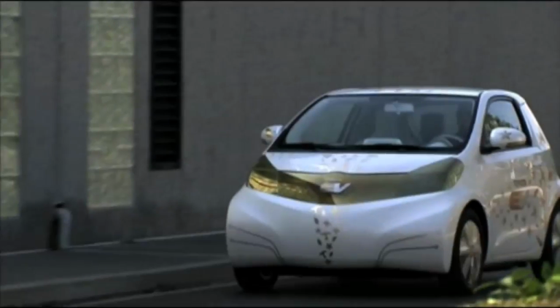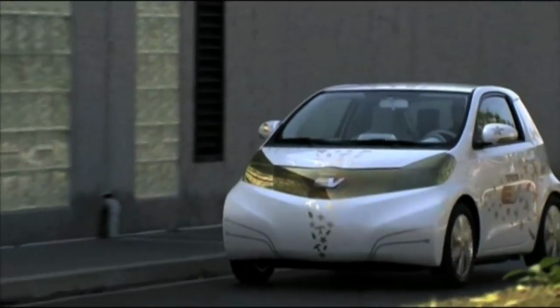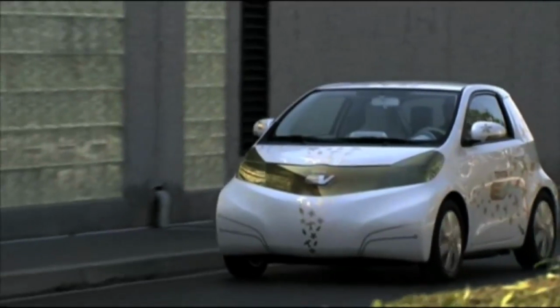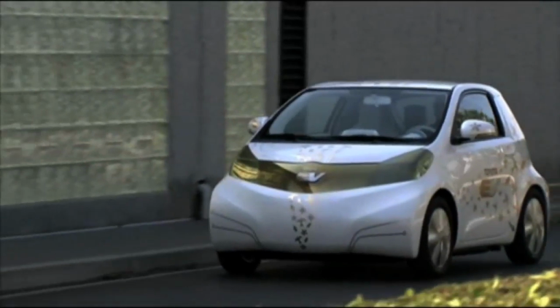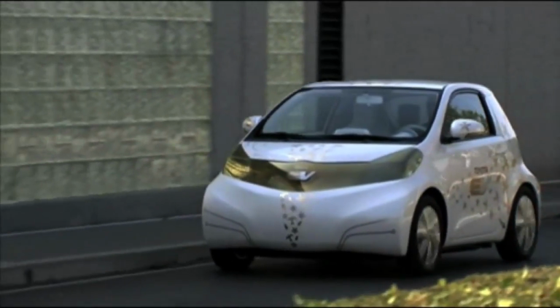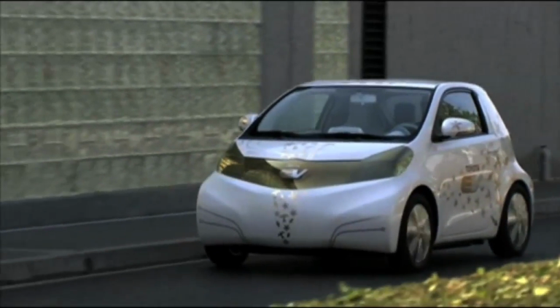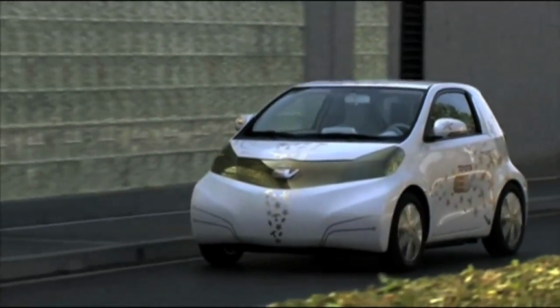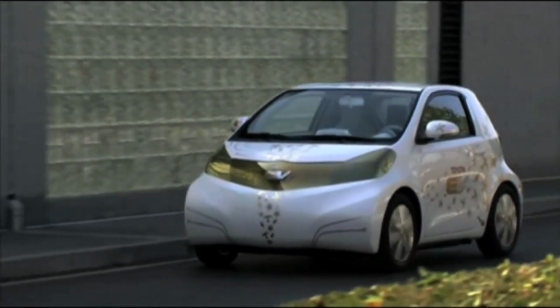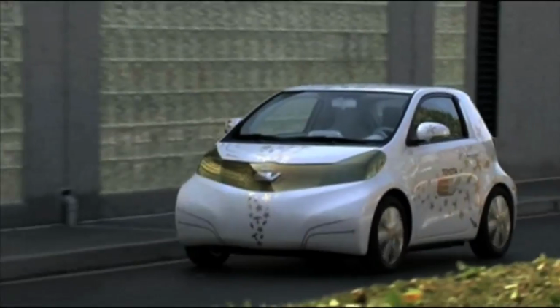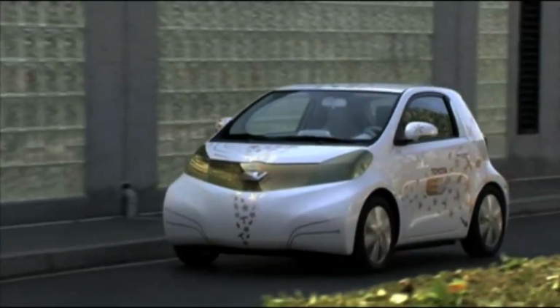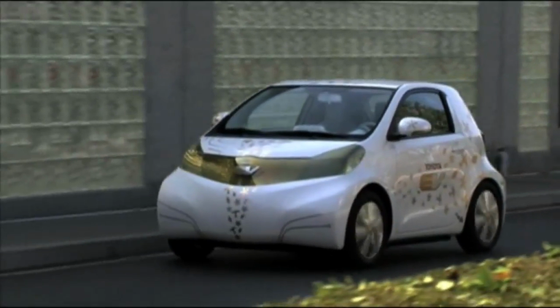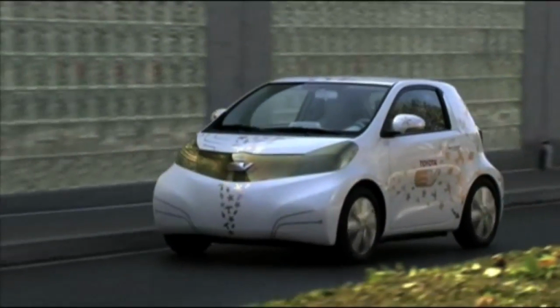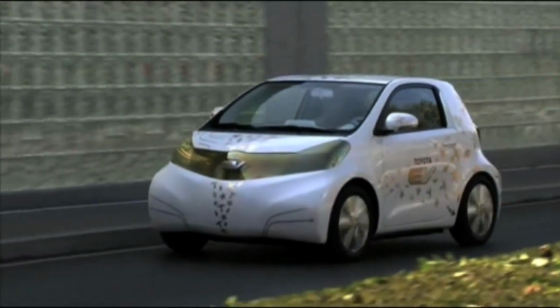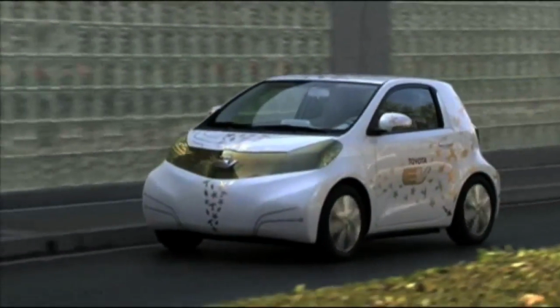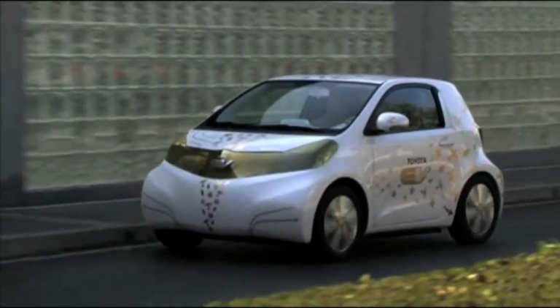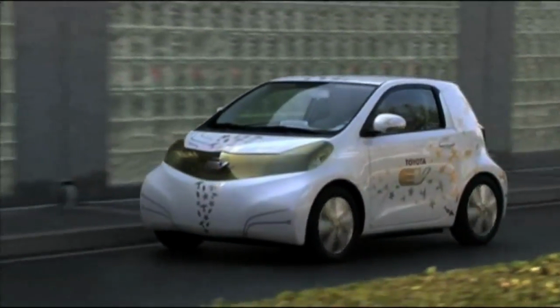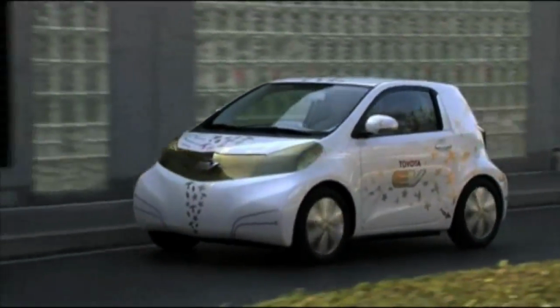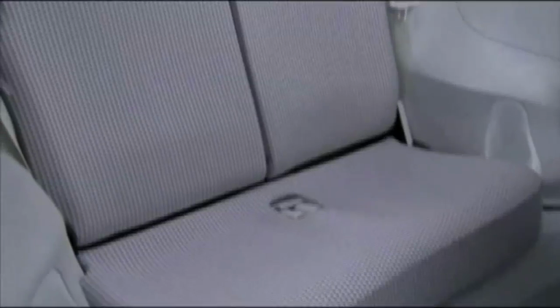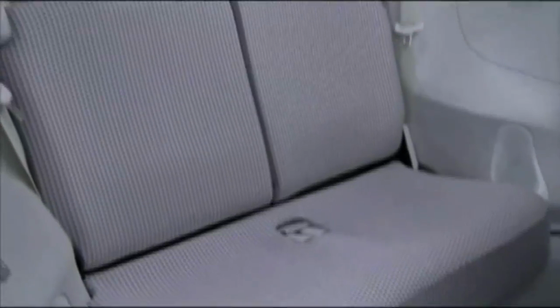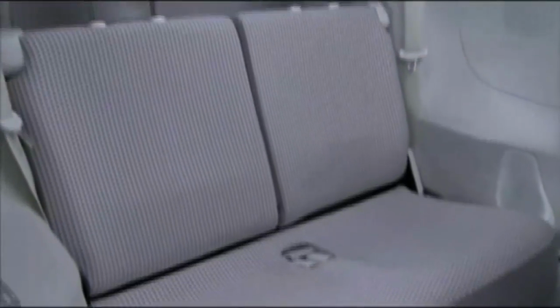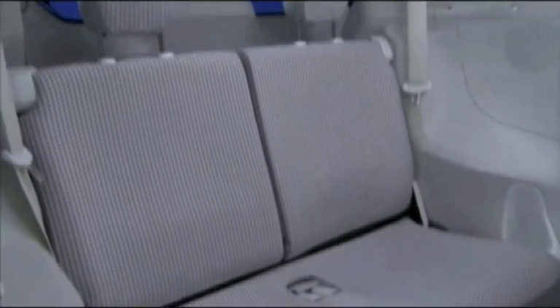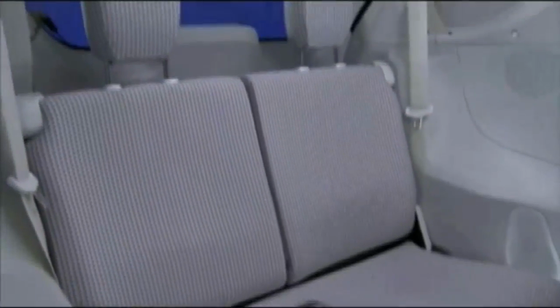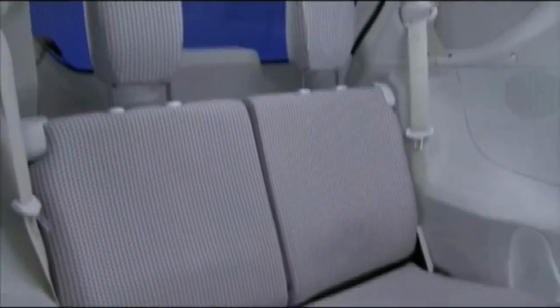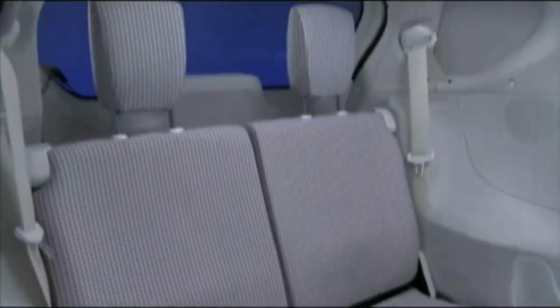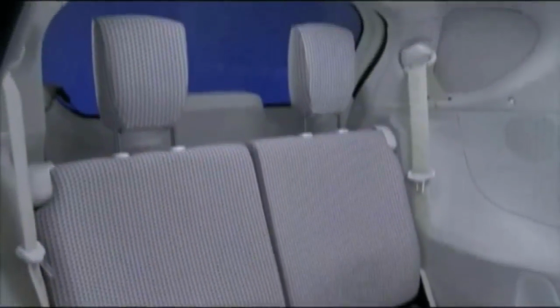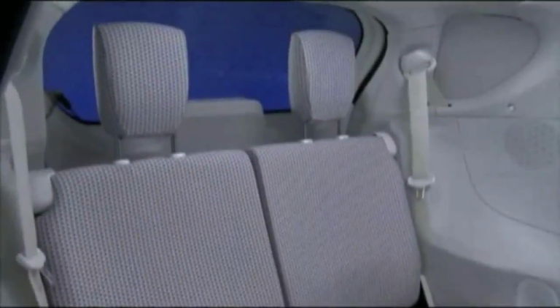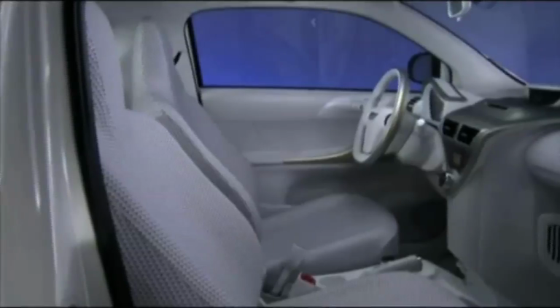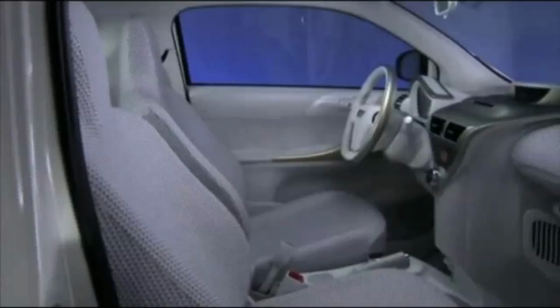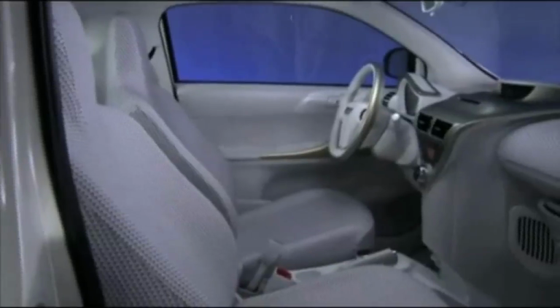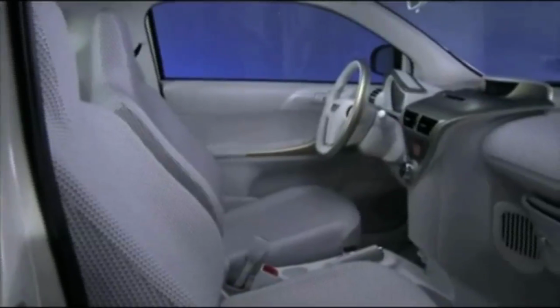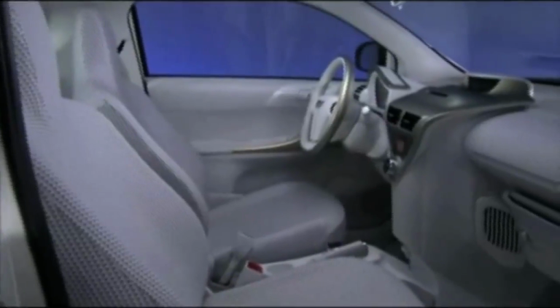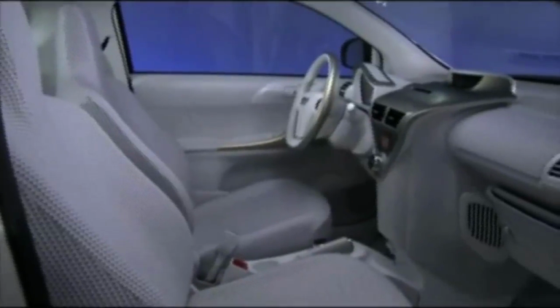Toyota's FT concepts do have a history of making it into production. The FT-SX became the current Venza crossover and the FT-X became the production Tundra pickup.